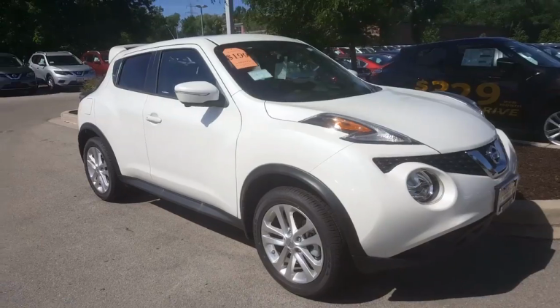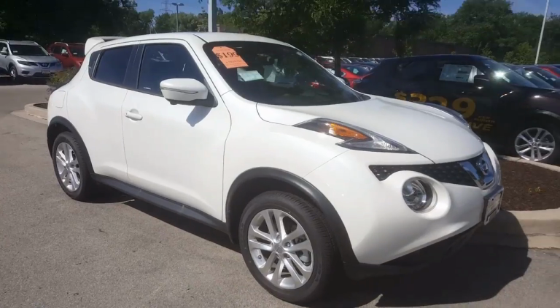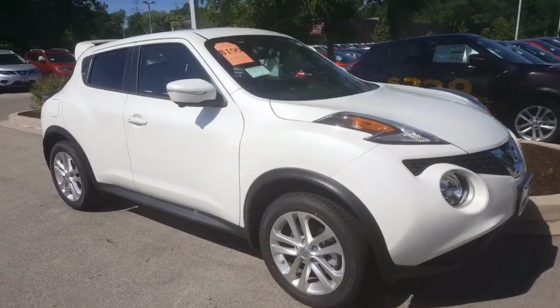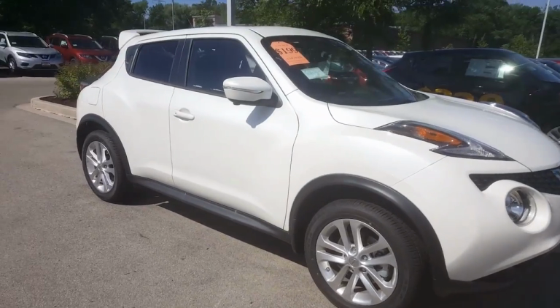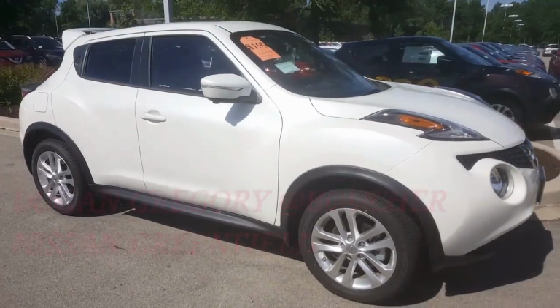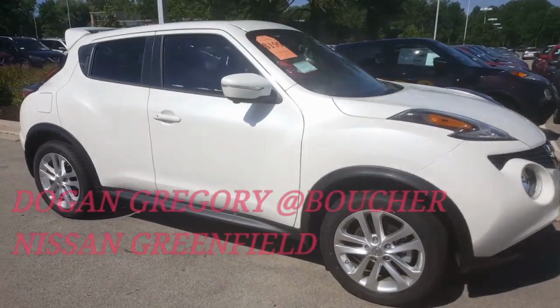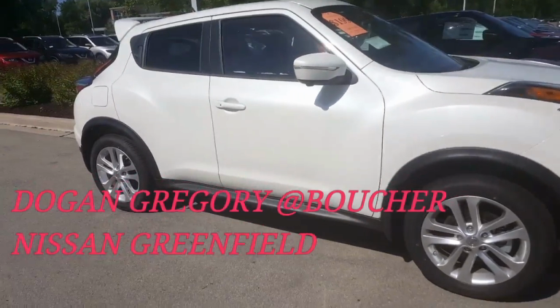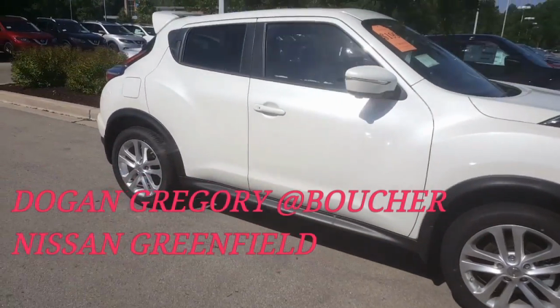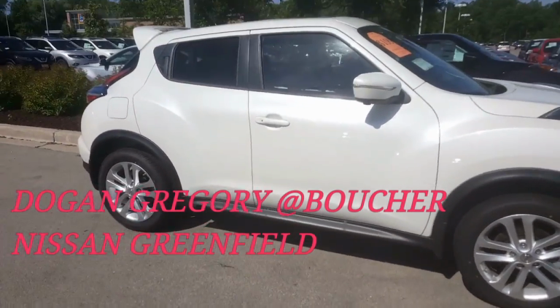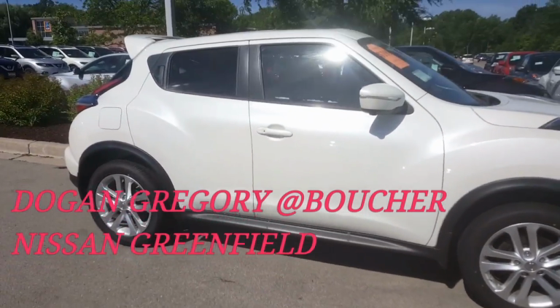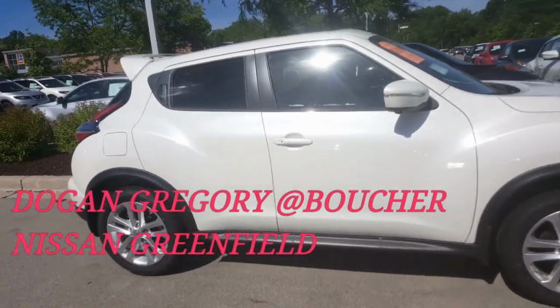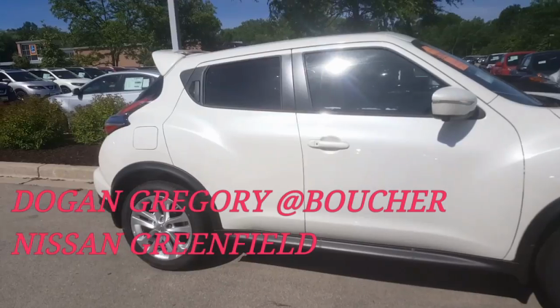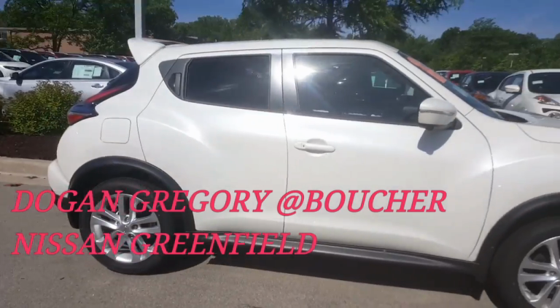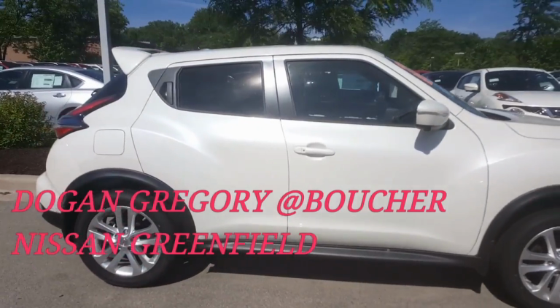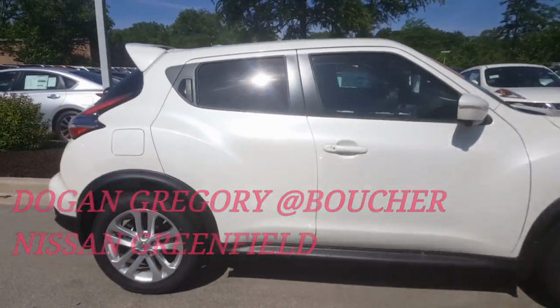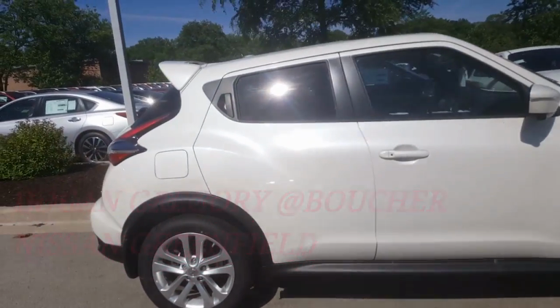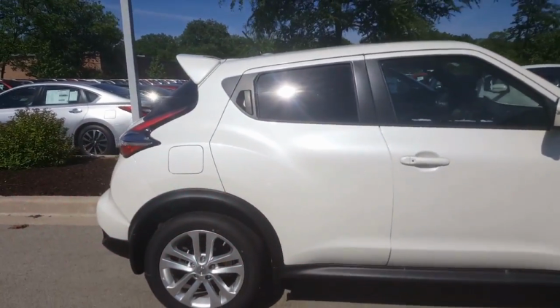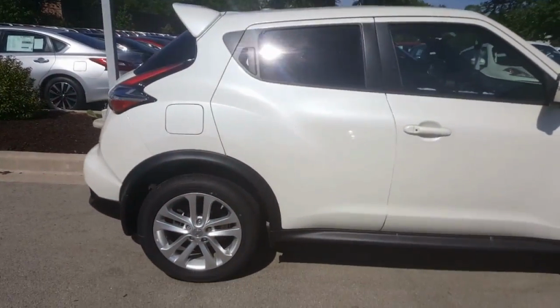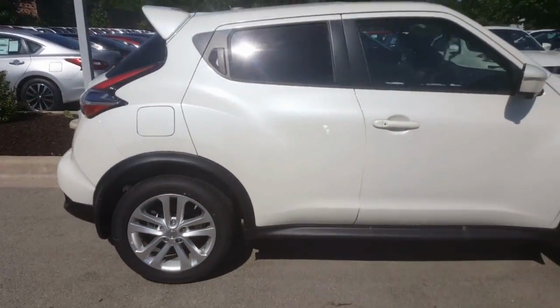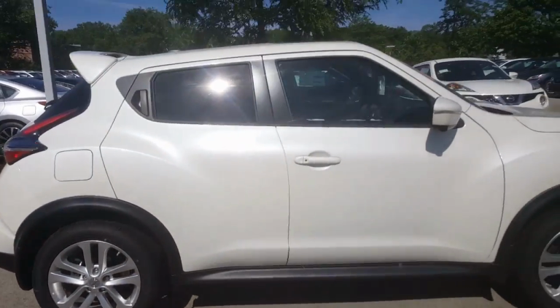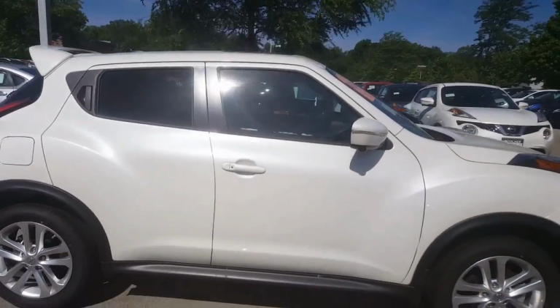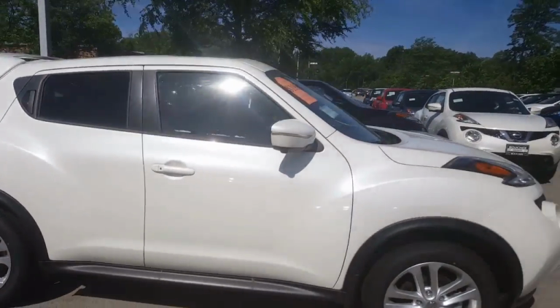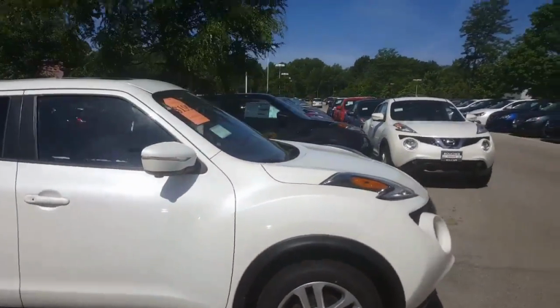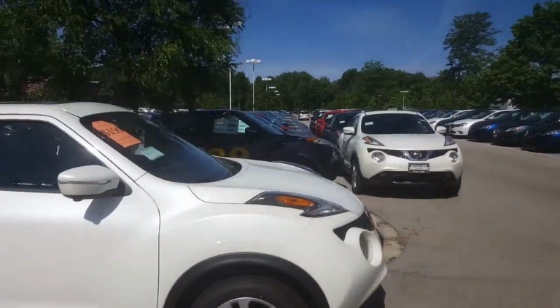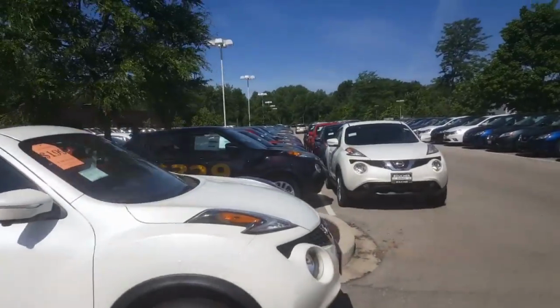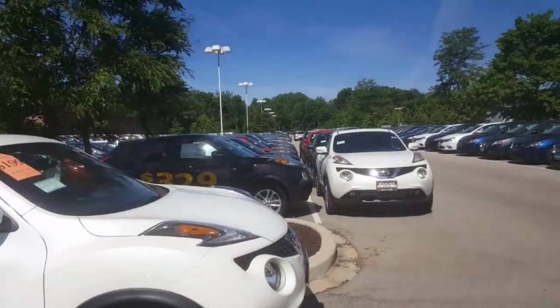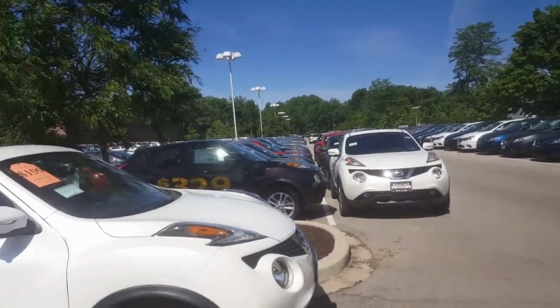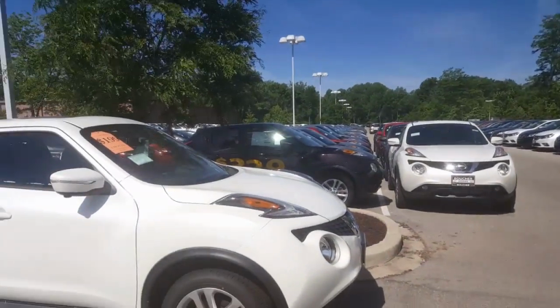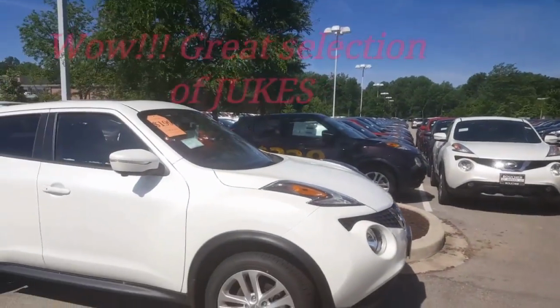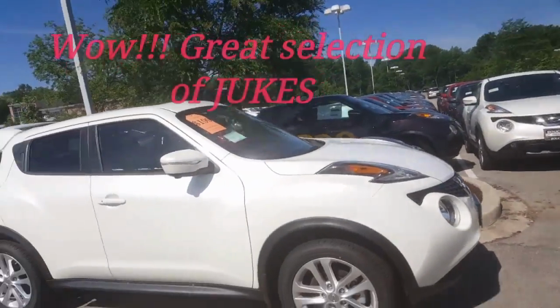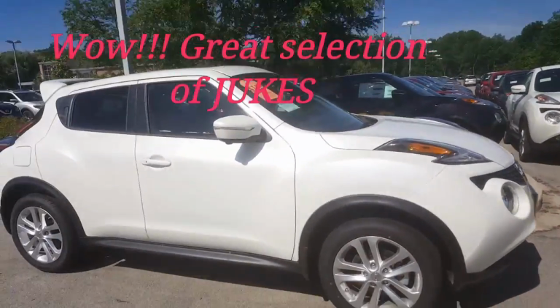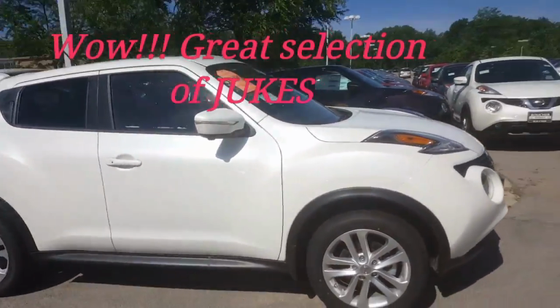Dogen Gregory here at Gordy Boucher Nissan in Greenfield. I want to take some time today to take a quick video for you on one of our Jukes. This huge row are all Jukes — the largest selection of Jukes in the area.